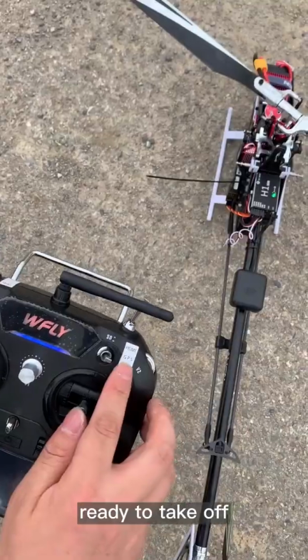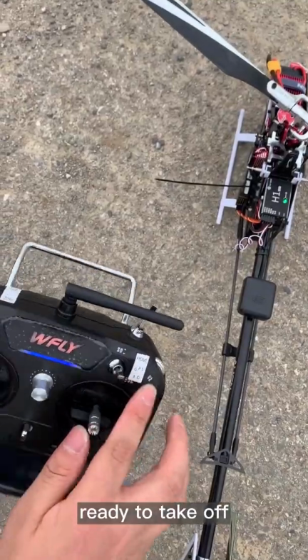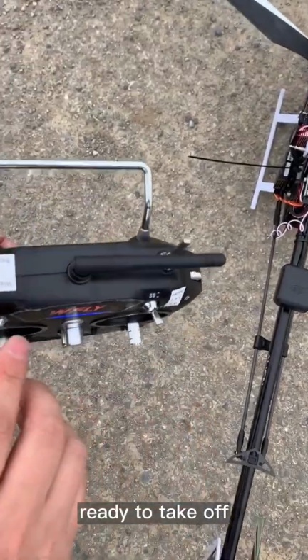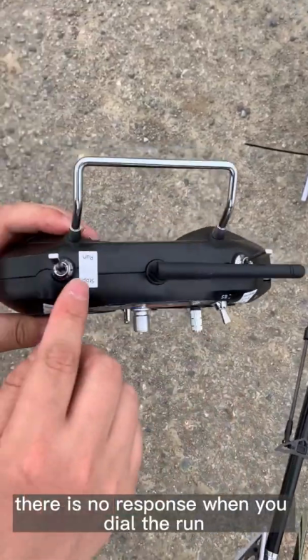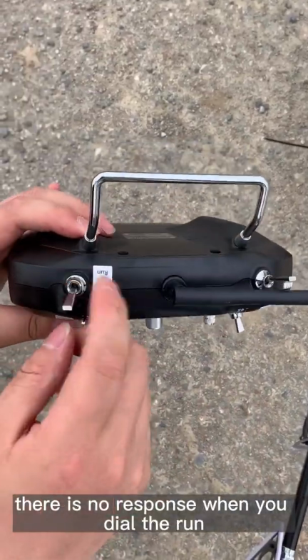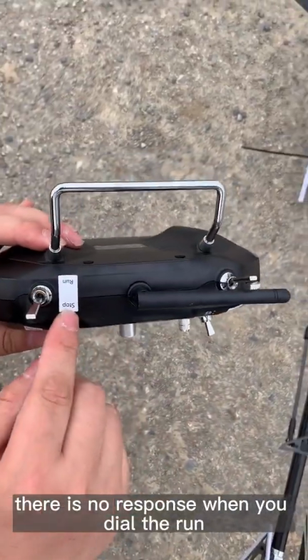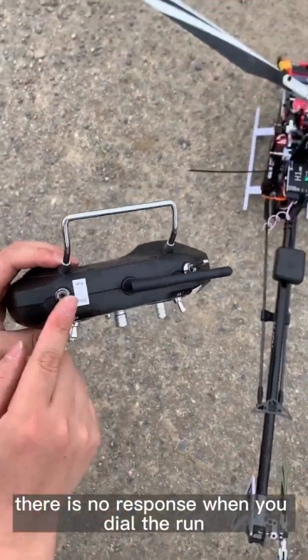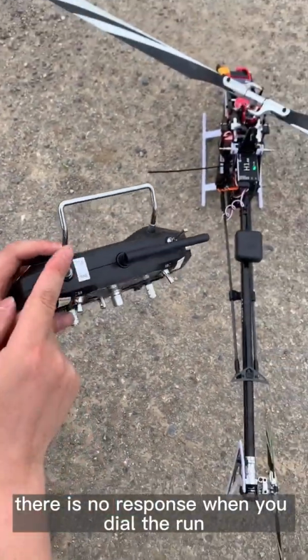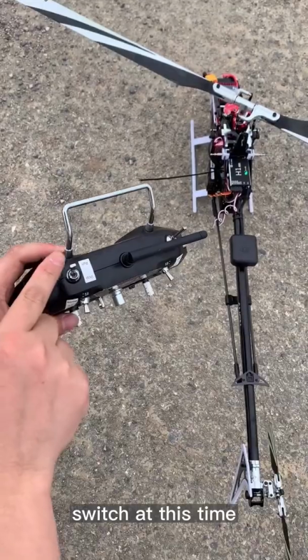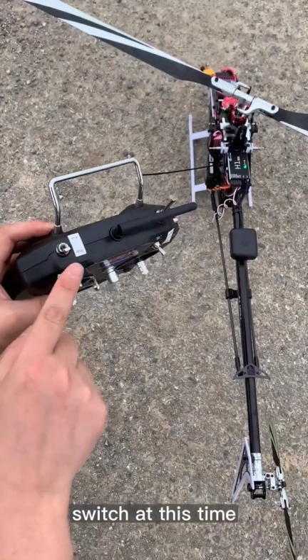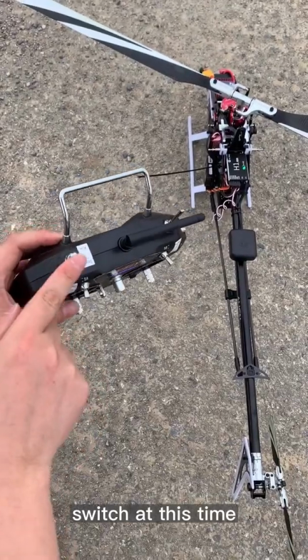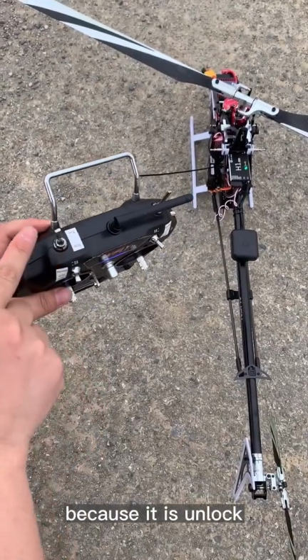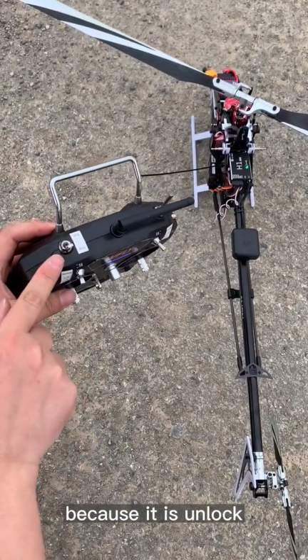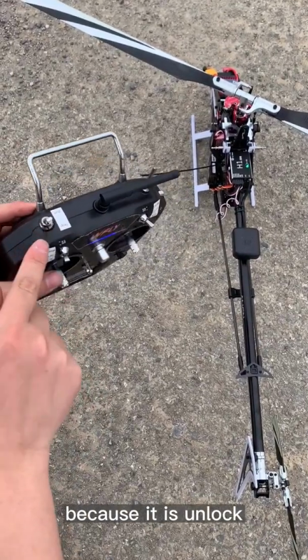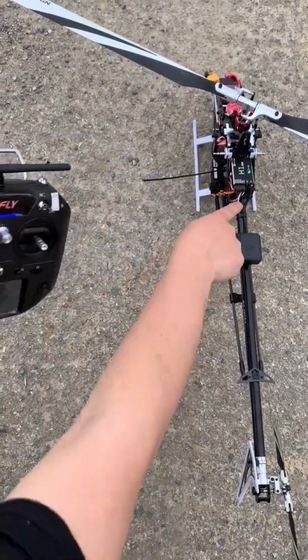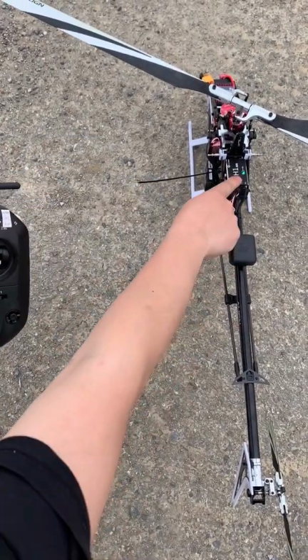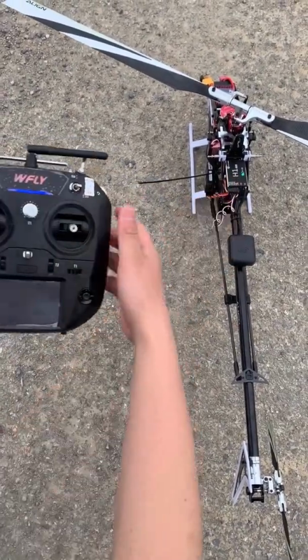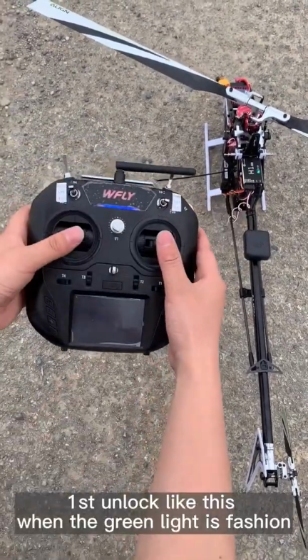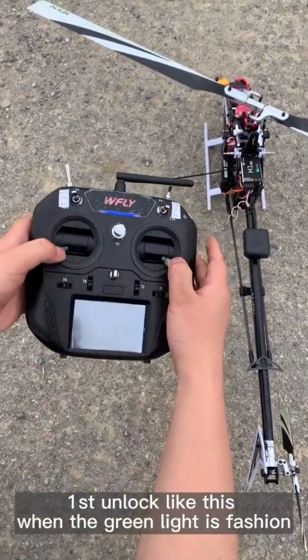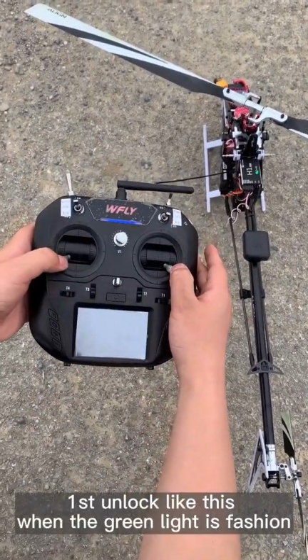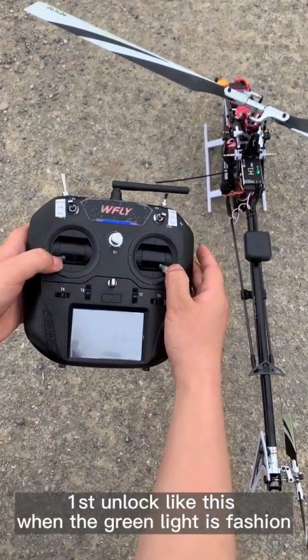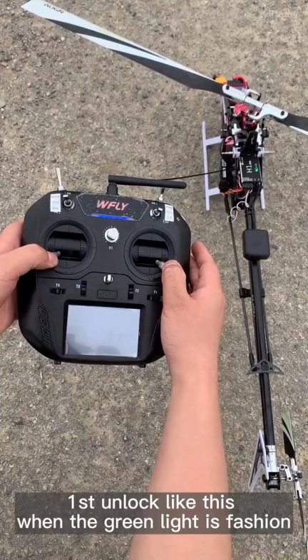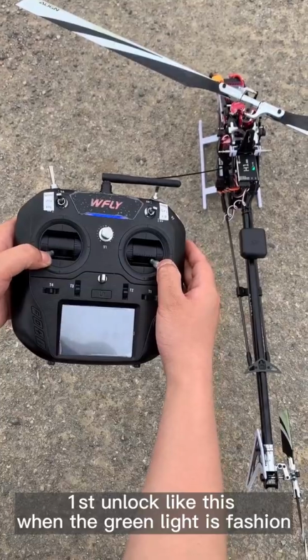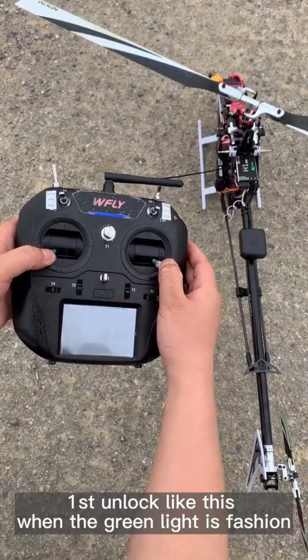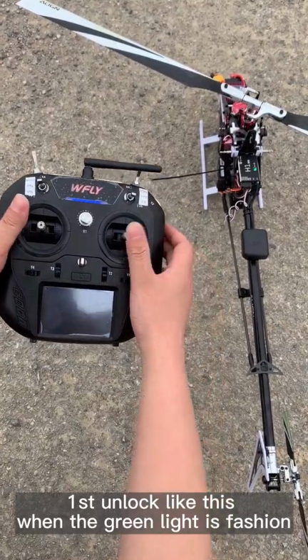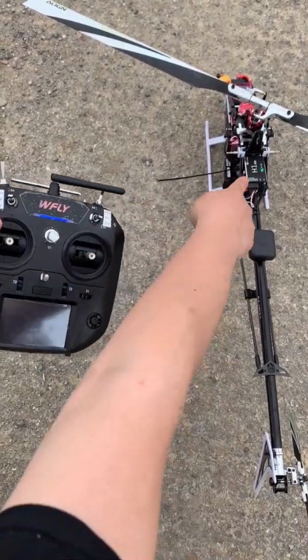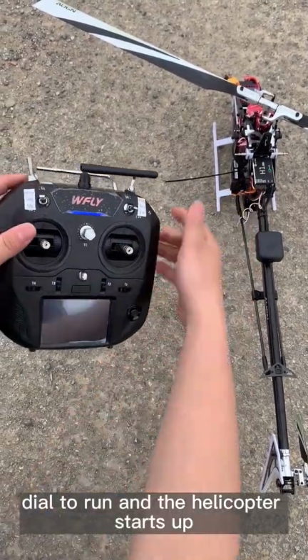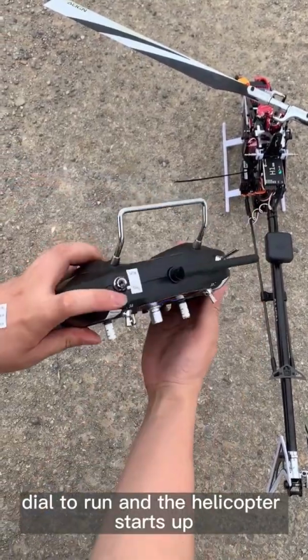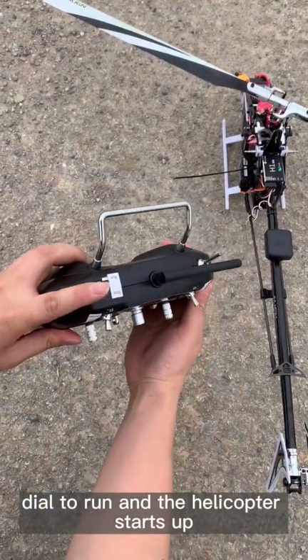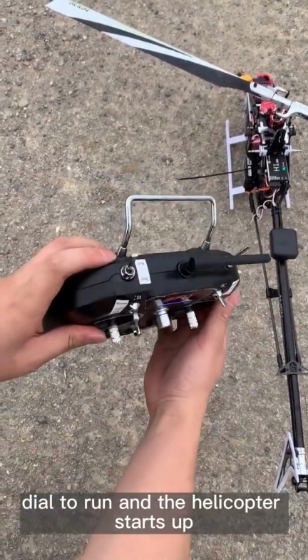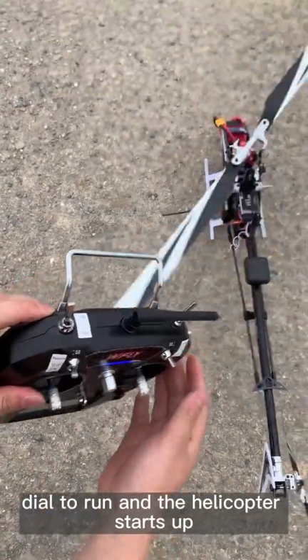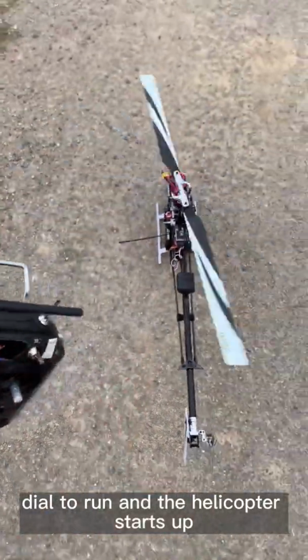Ready to take off. There is no response when you set the run switch at this time because it is unlocked. For the unlock: when the green light is flashing, engage the run switch and the helicopter starts up.